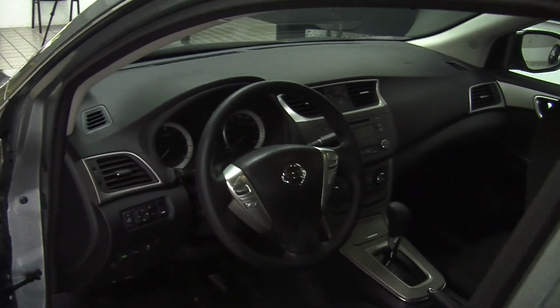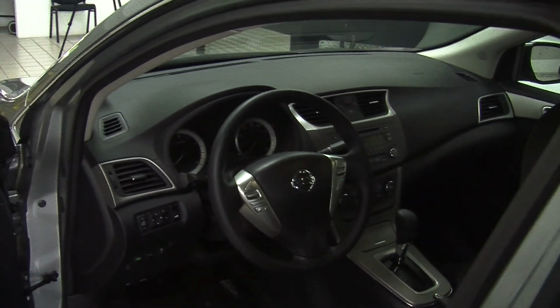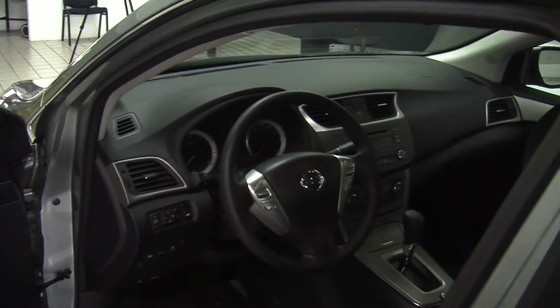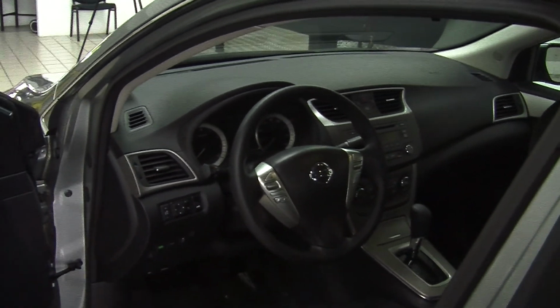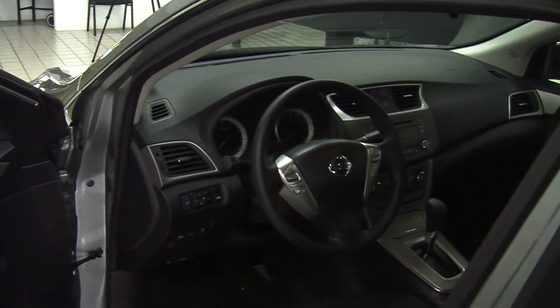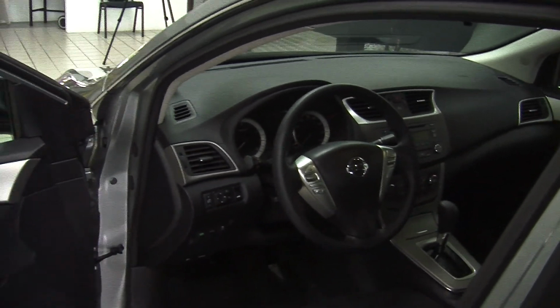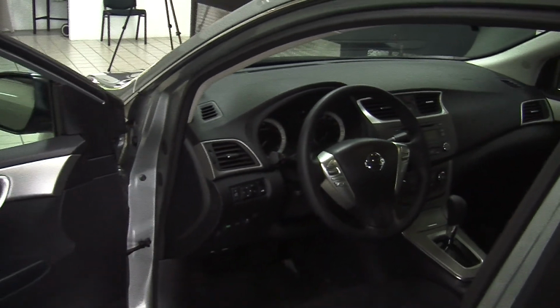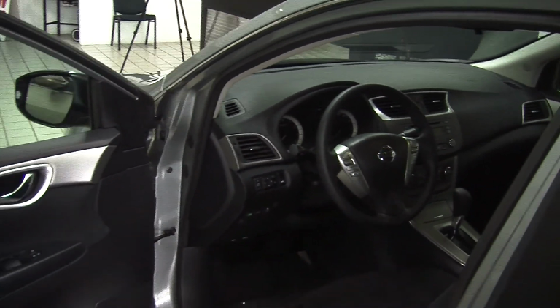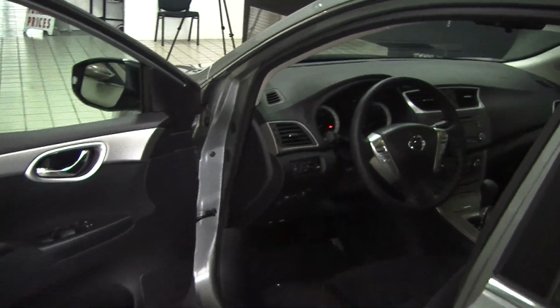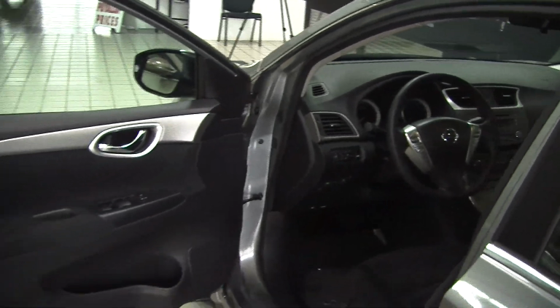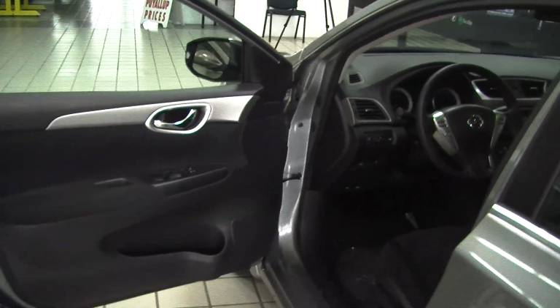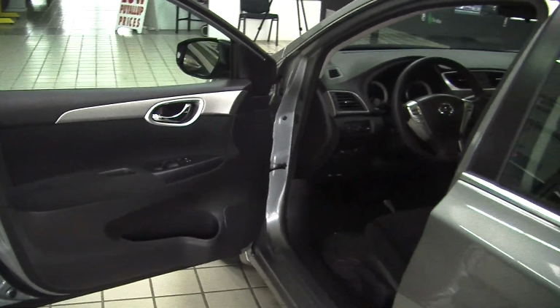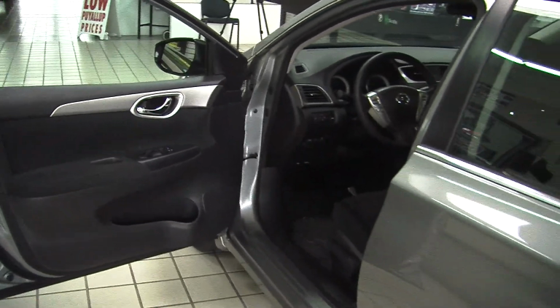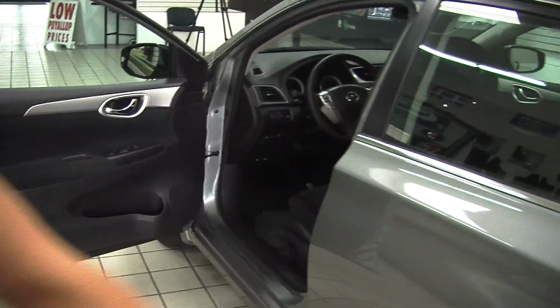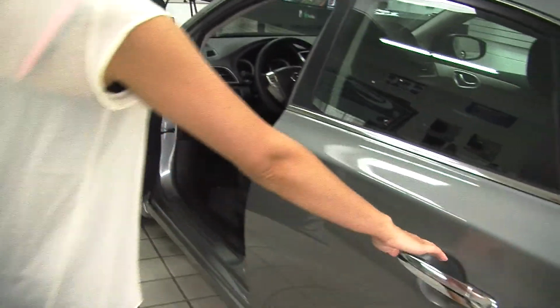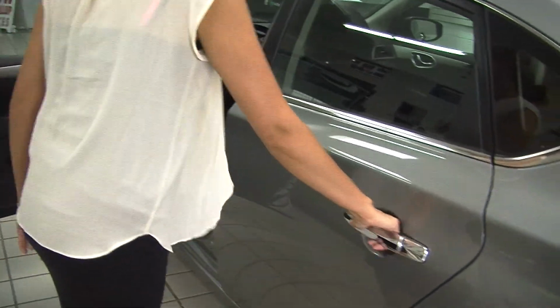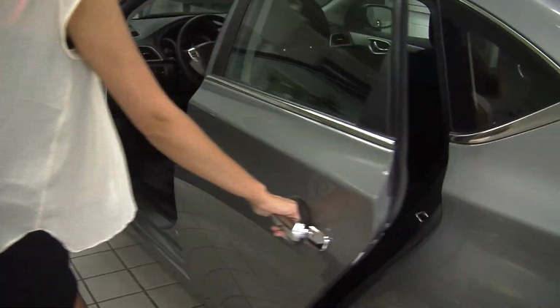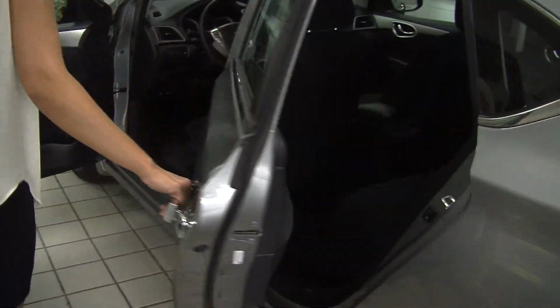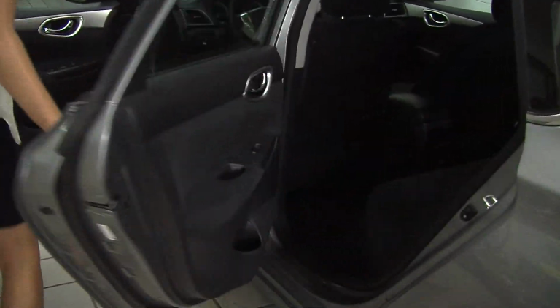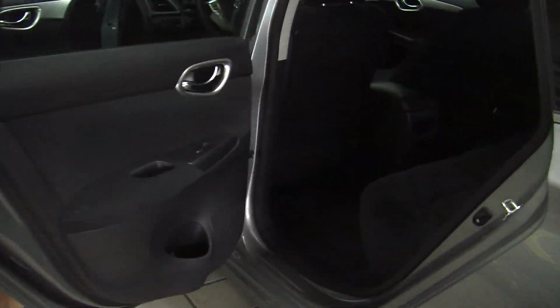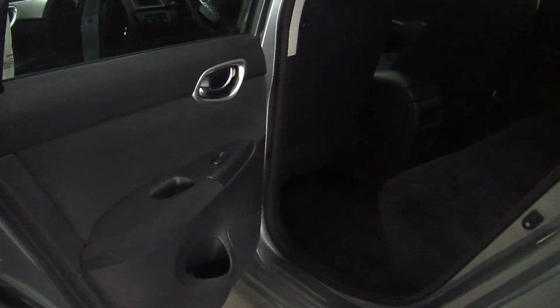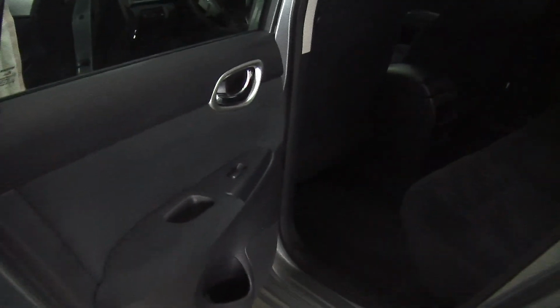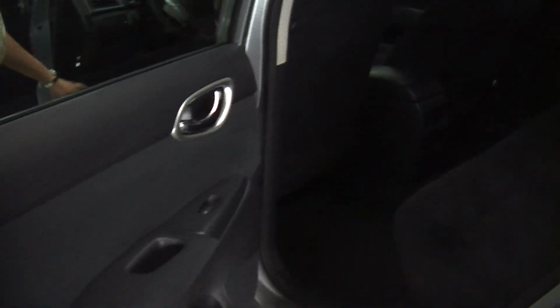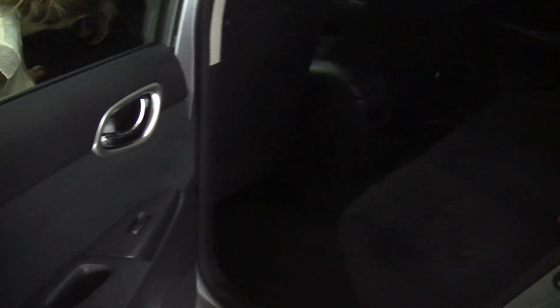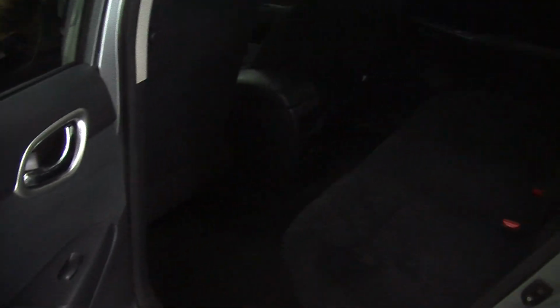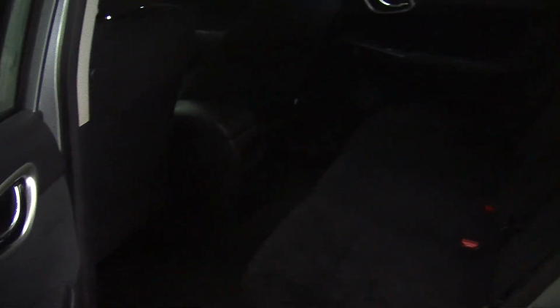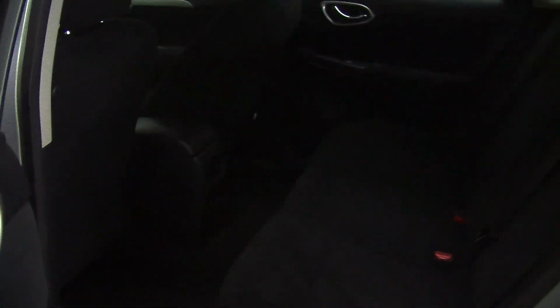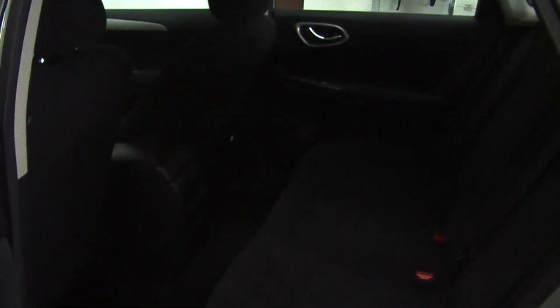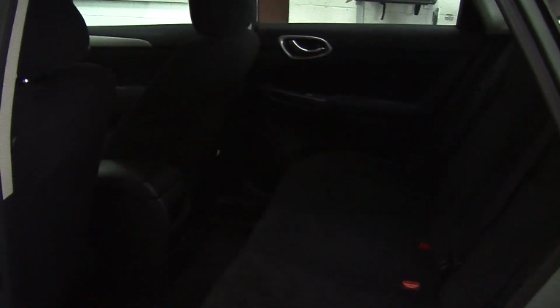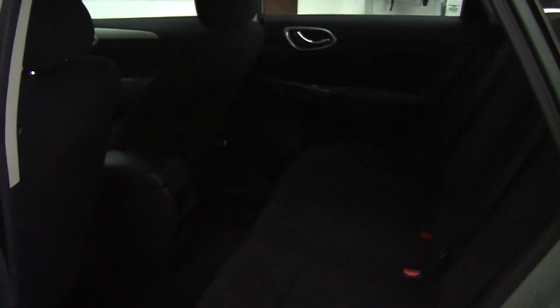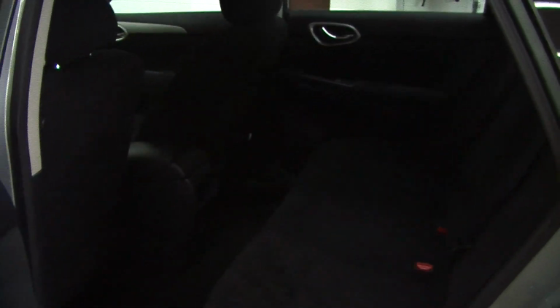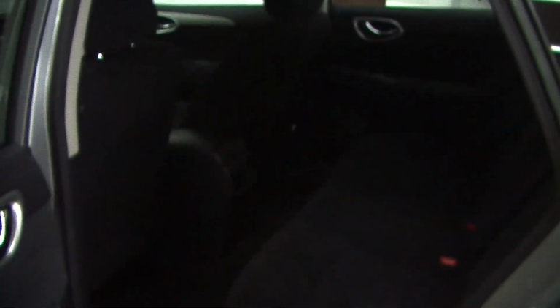In the steering wheel it has cruise control and stereo controls. Comes with all of the power options — windows, locks, and mirrors. The back seat comfortably seats three; nice and spacious there in the back for the passengers.